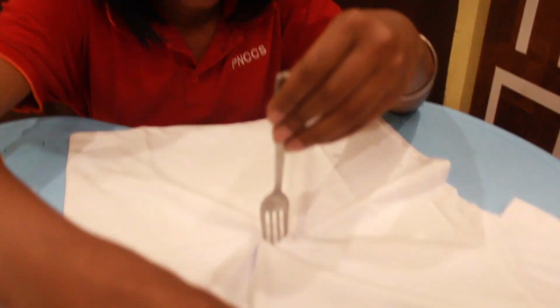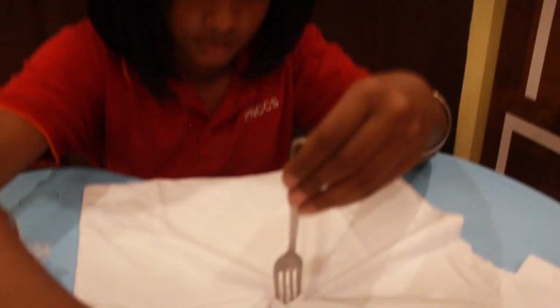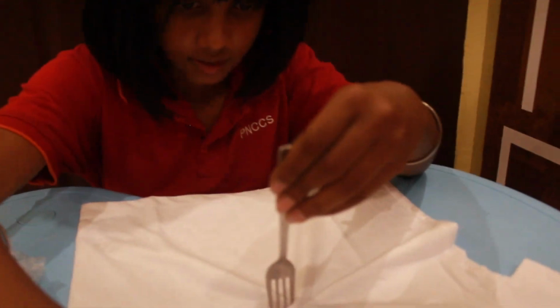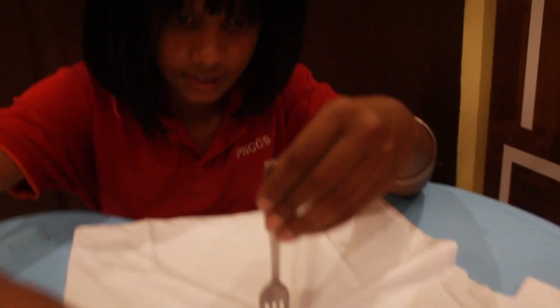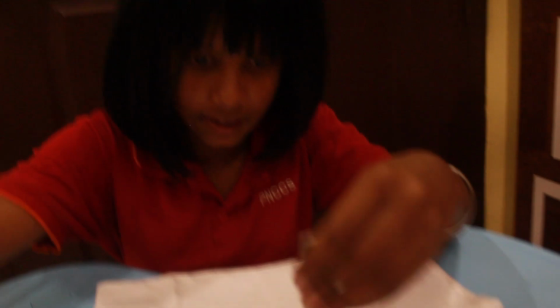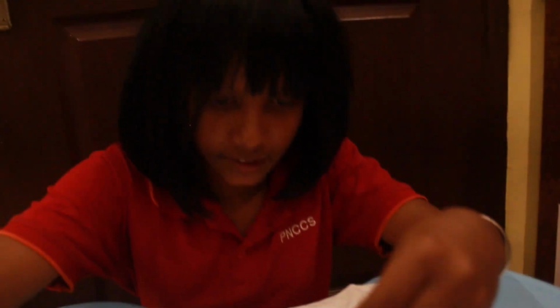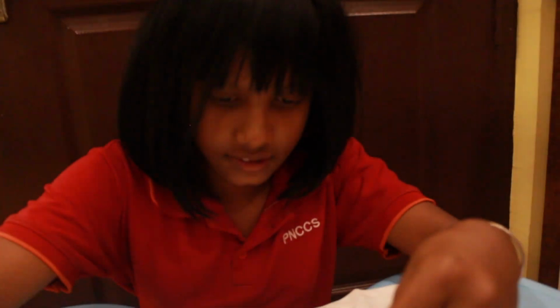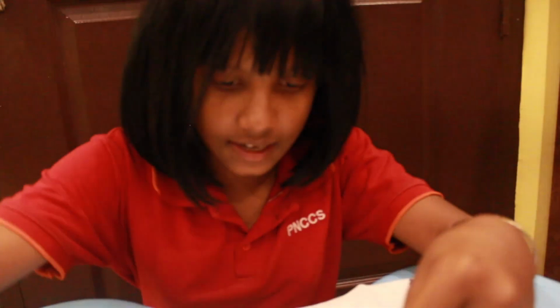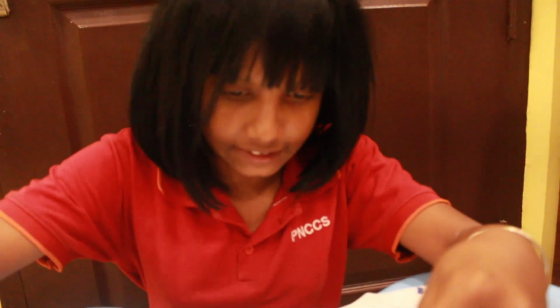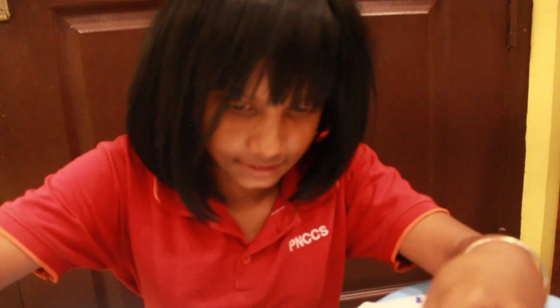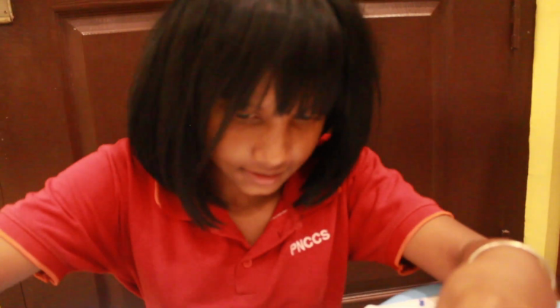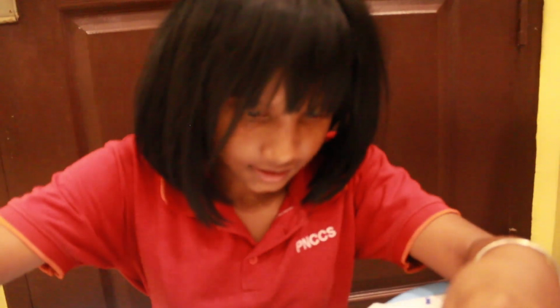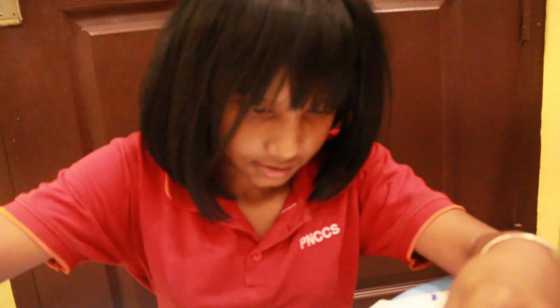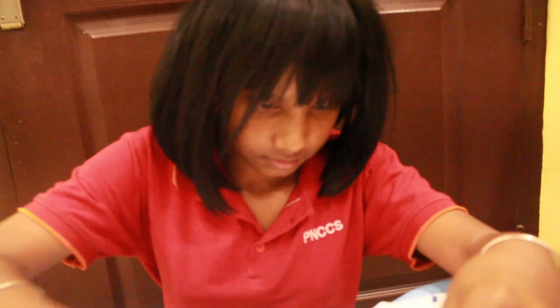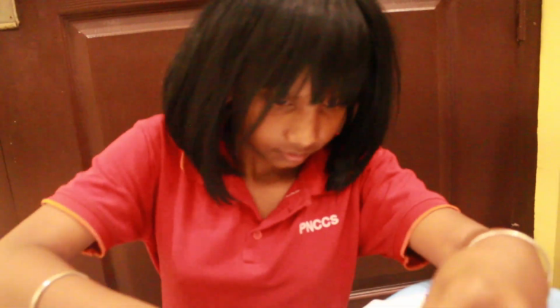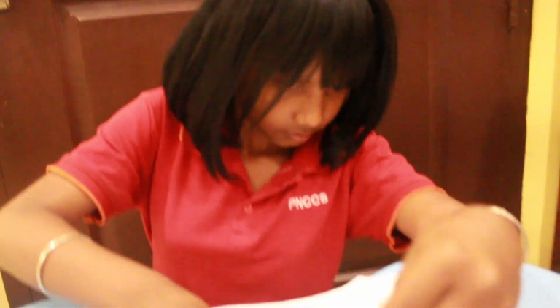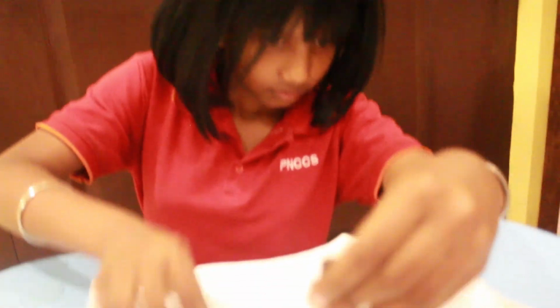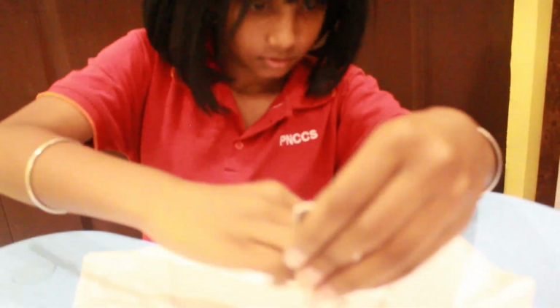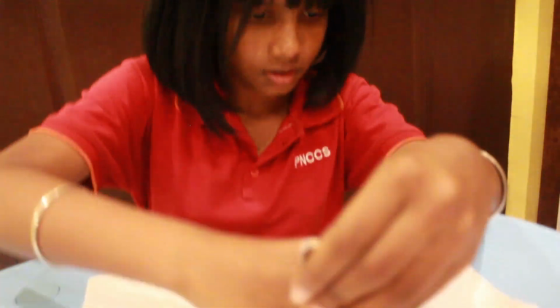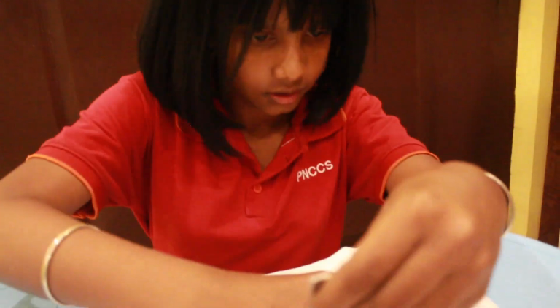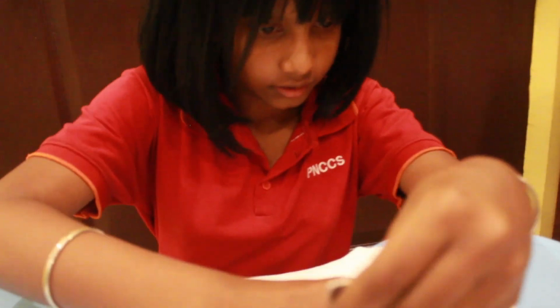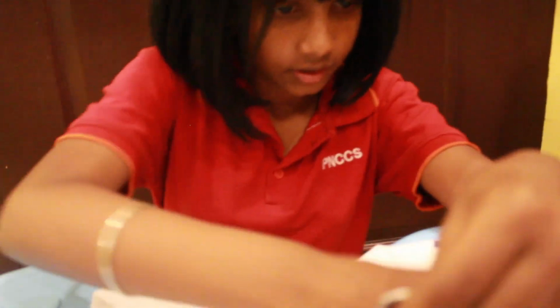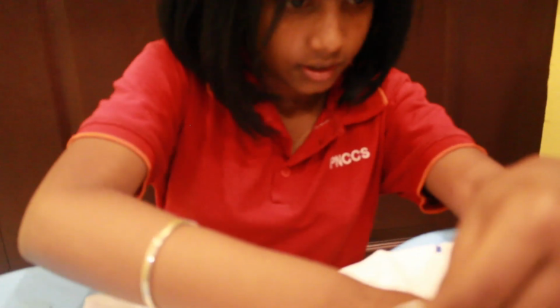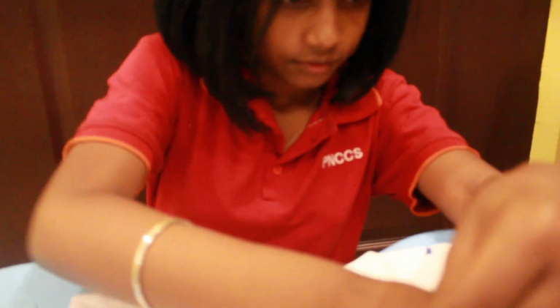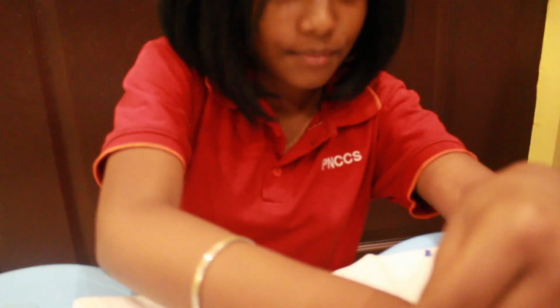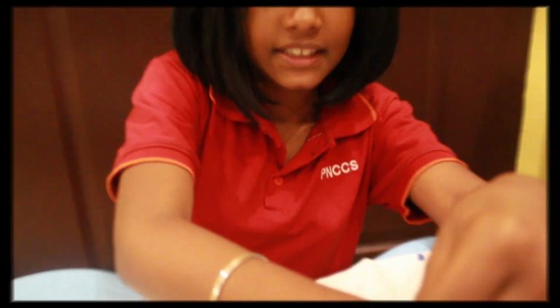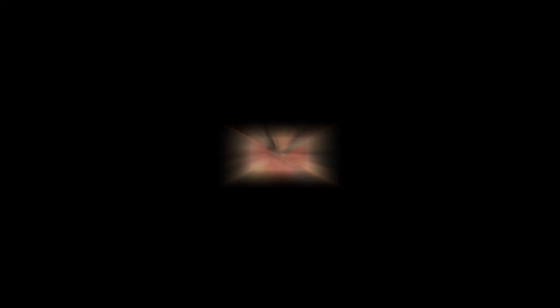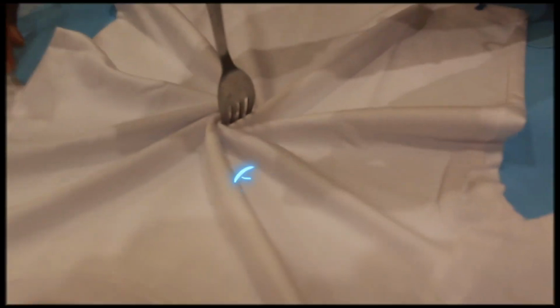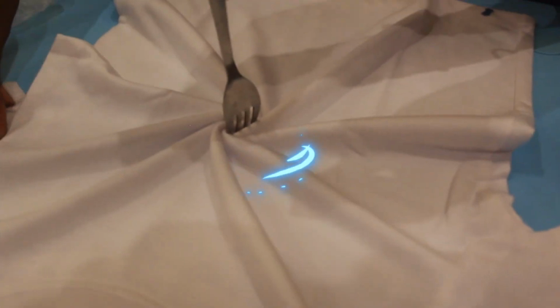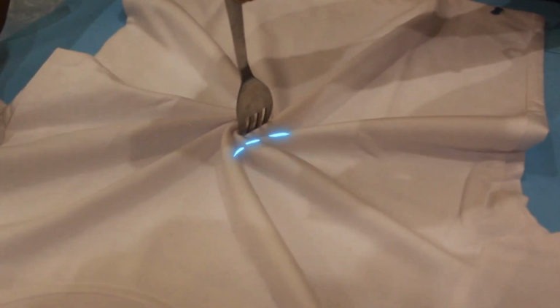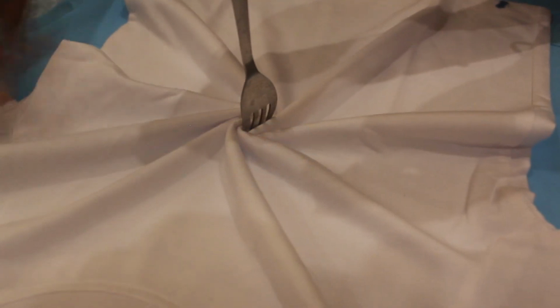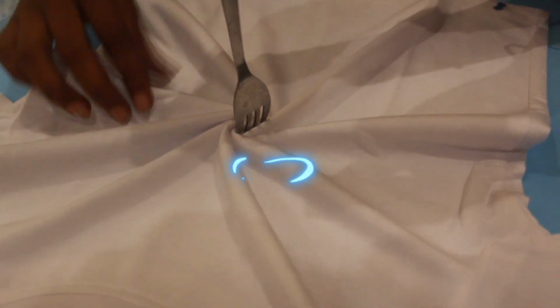Rotate it all in the middle and arrange it. For a better little footprint down.